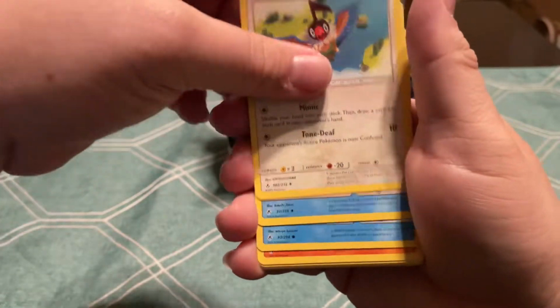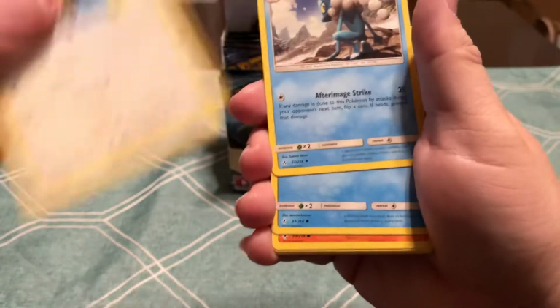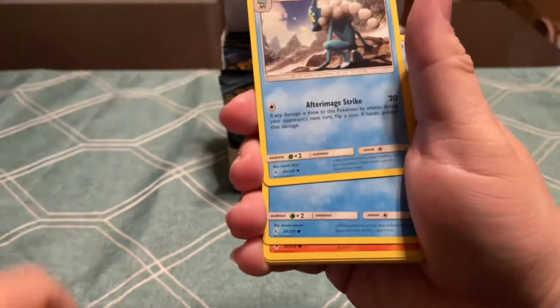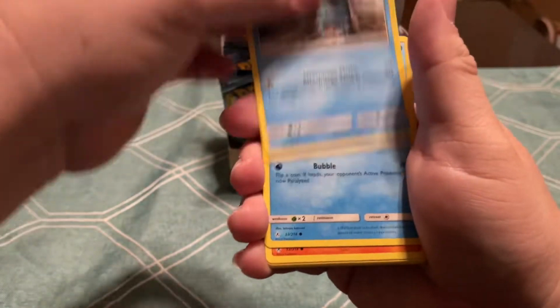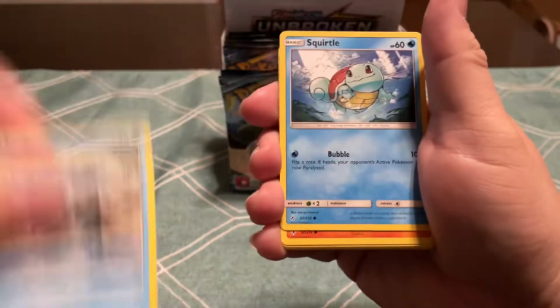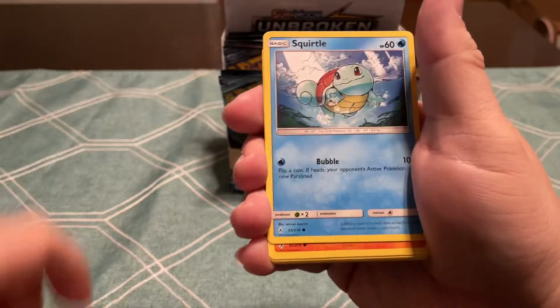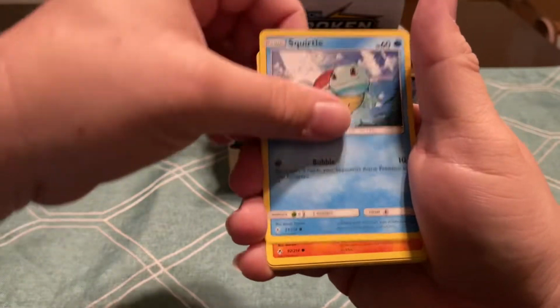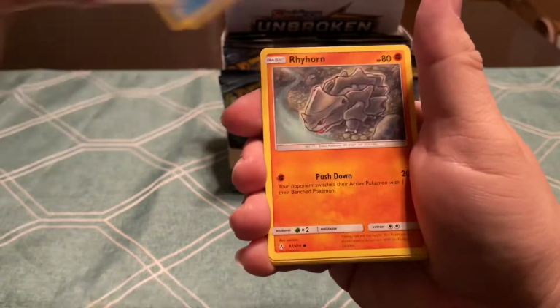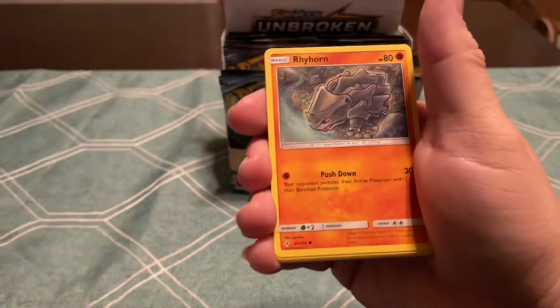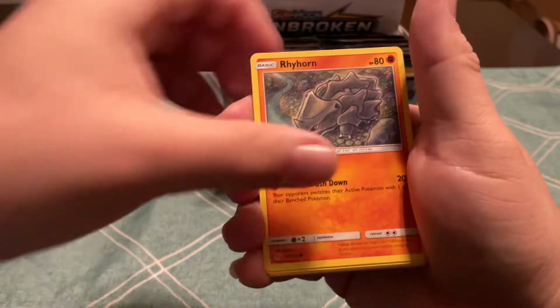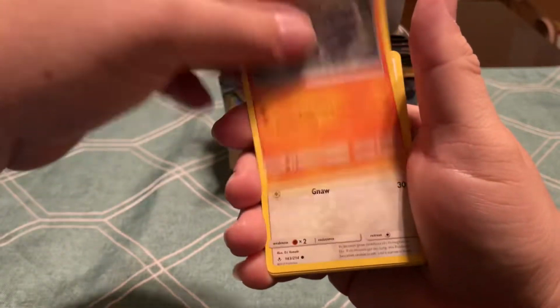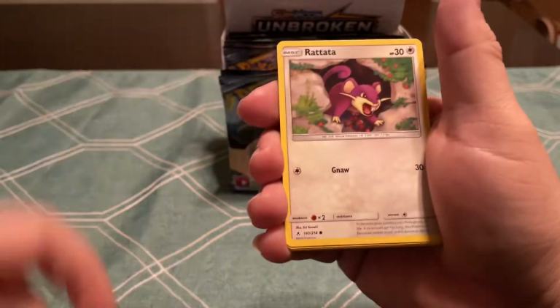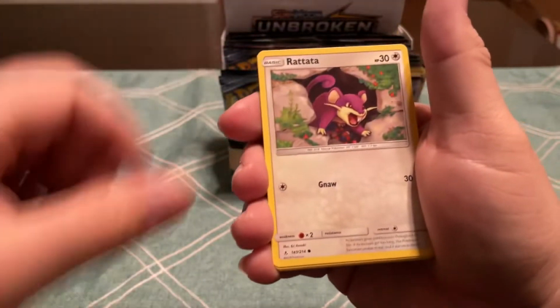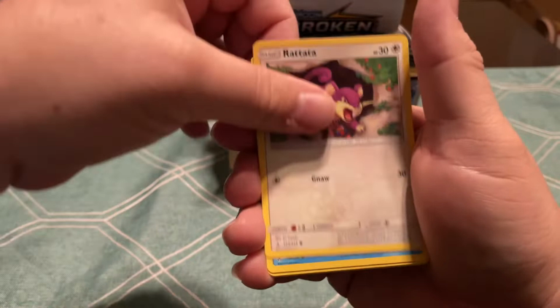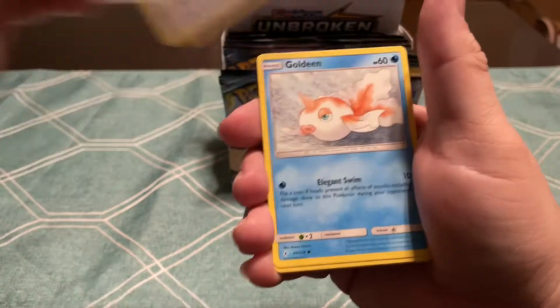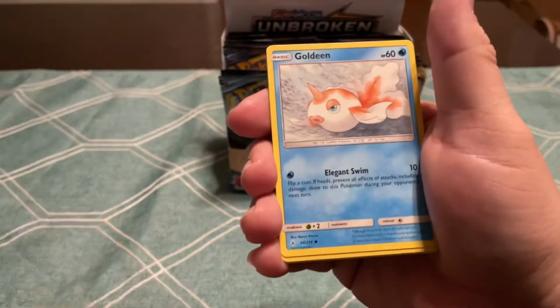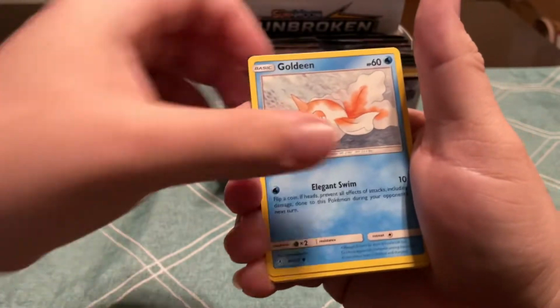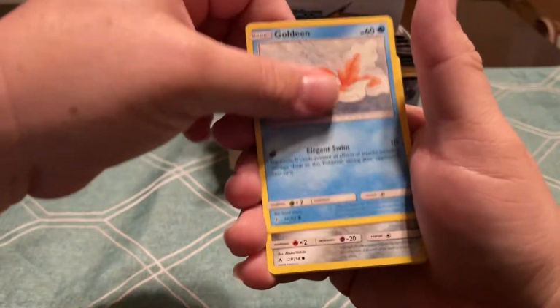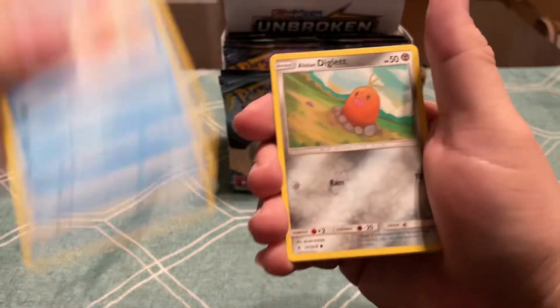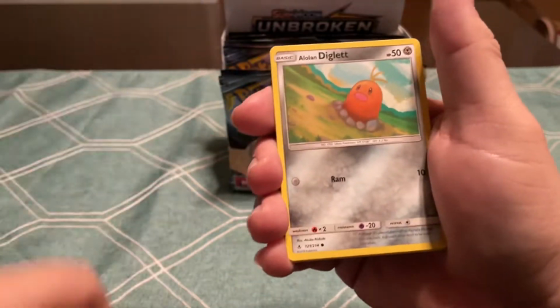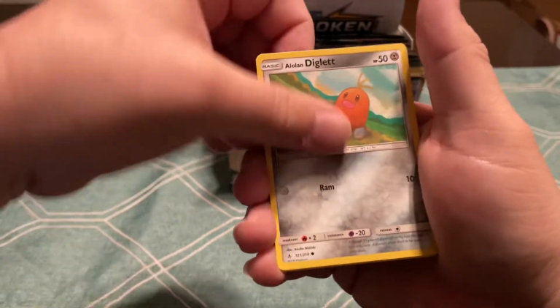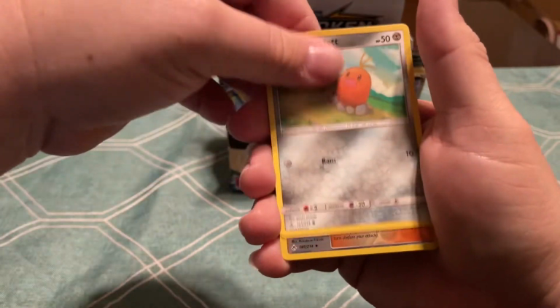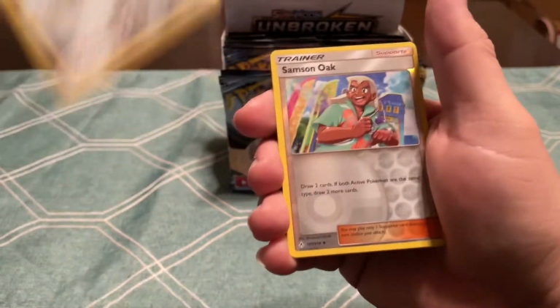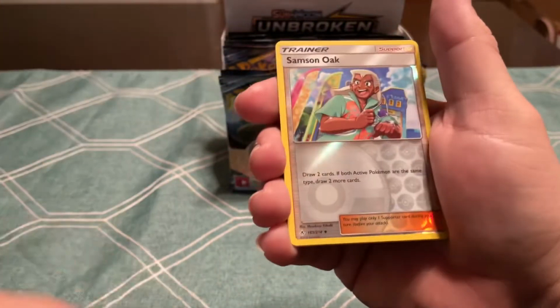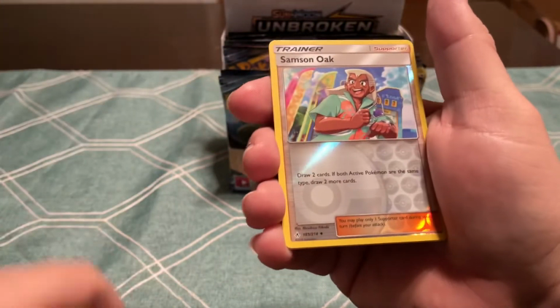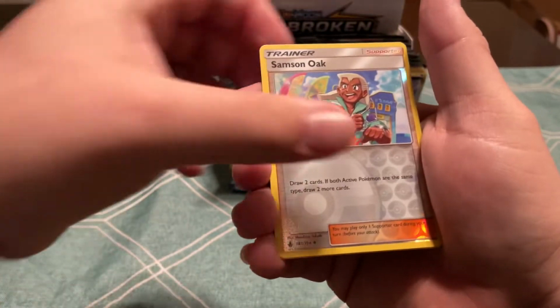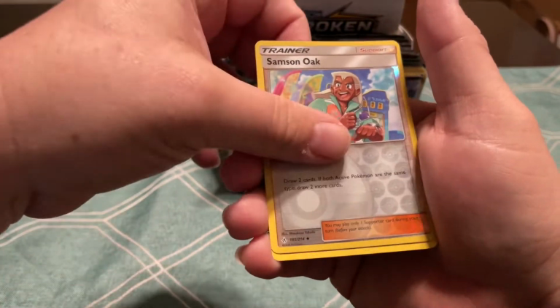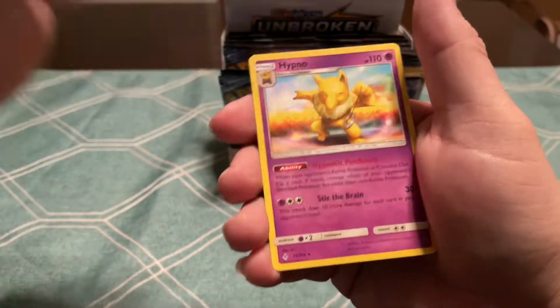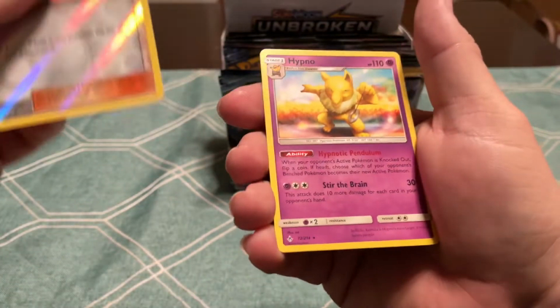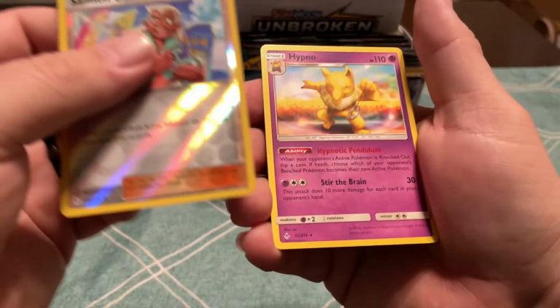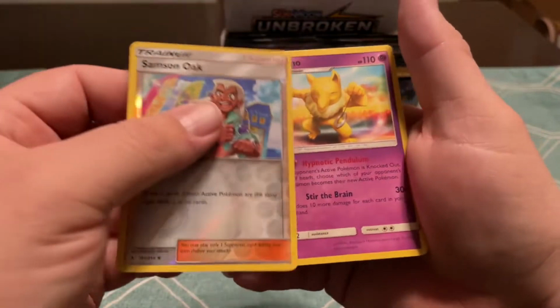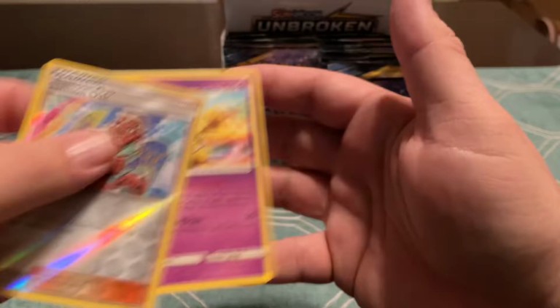Chatot, Frogadier, Squirtle, Rhyhorn, Ratatta, Goldeen, Diglett, Reverse Samson Oak, and a Hypno.